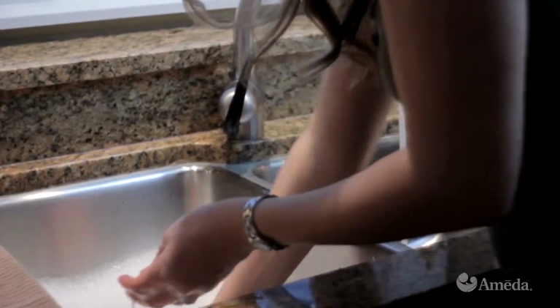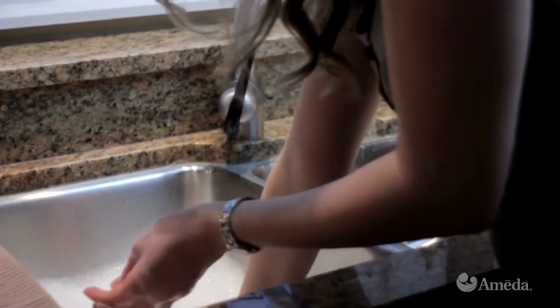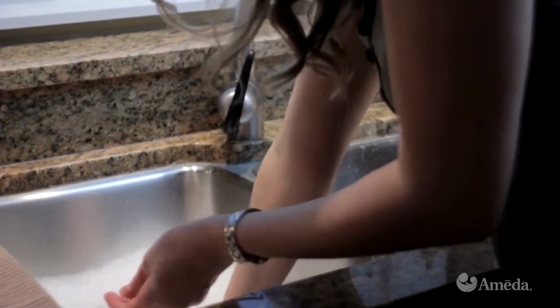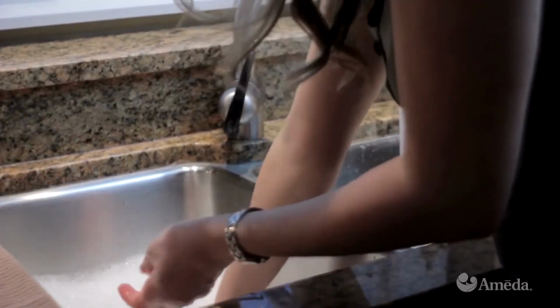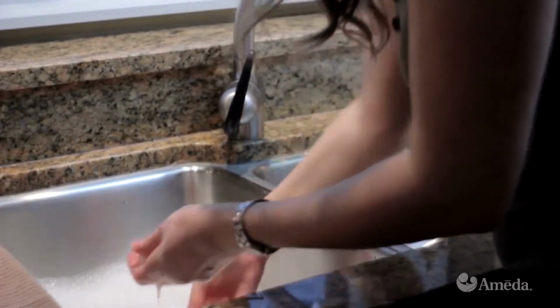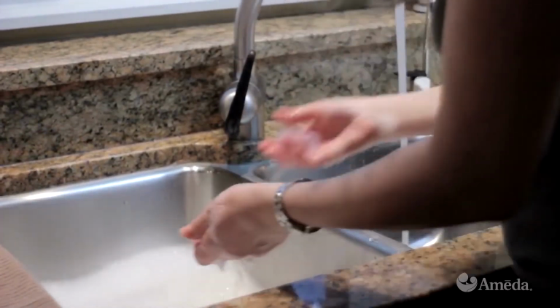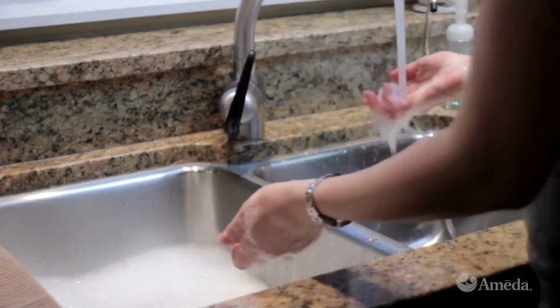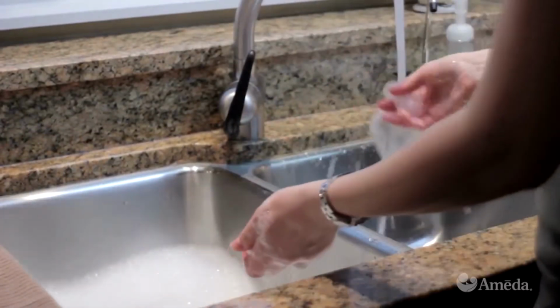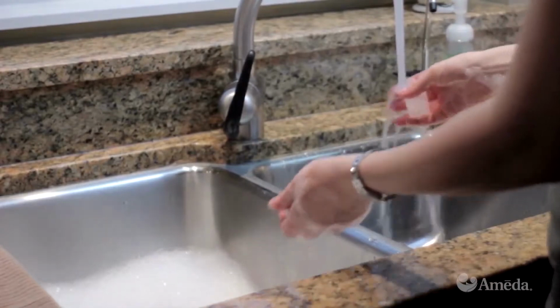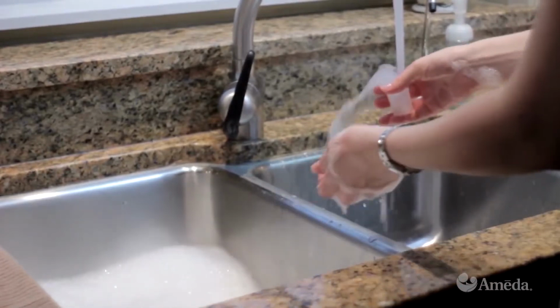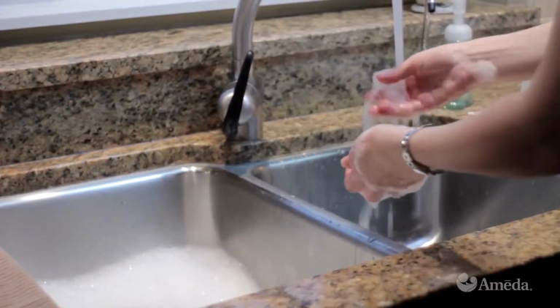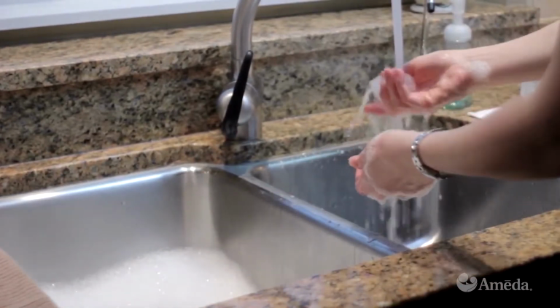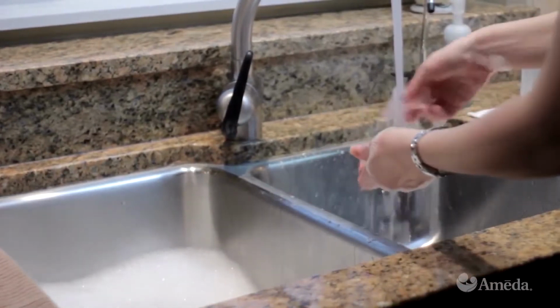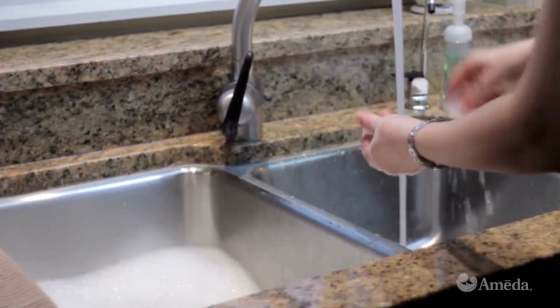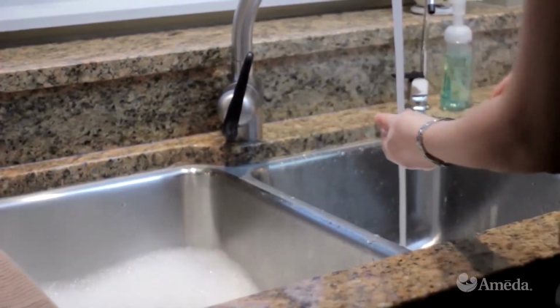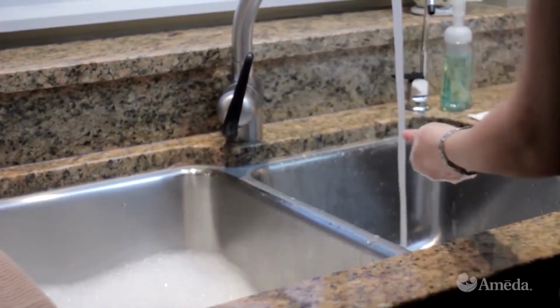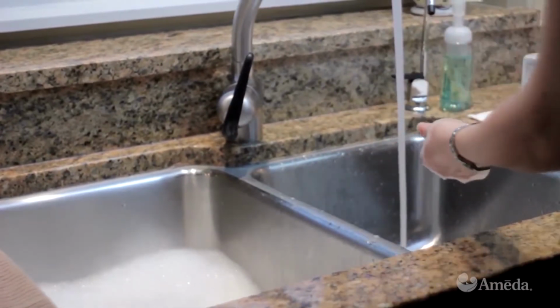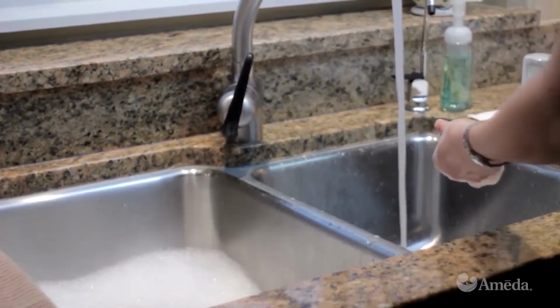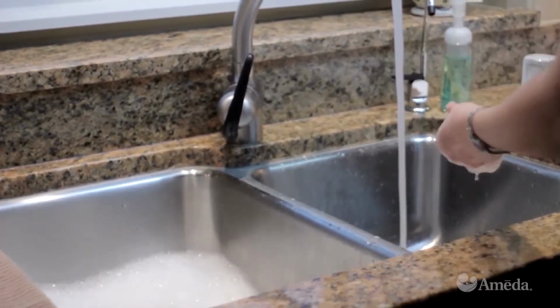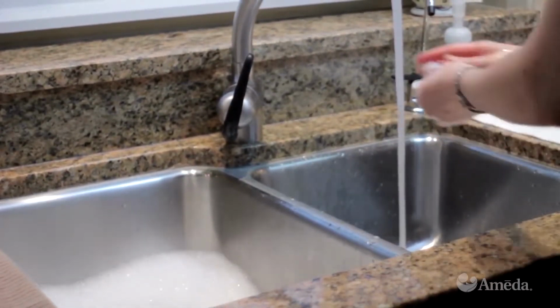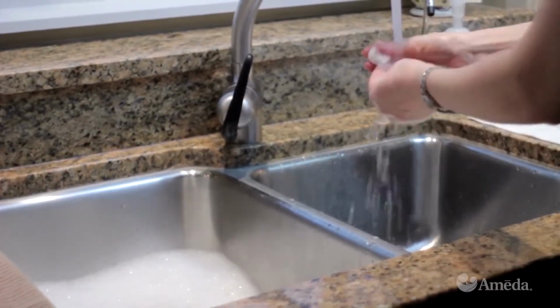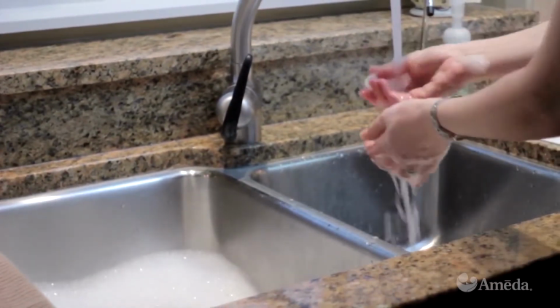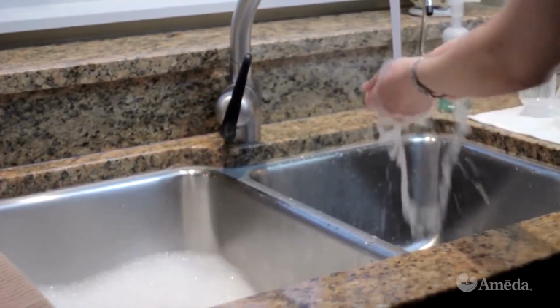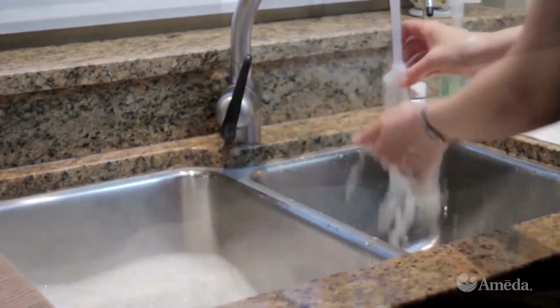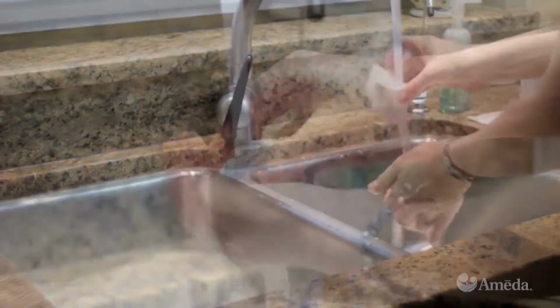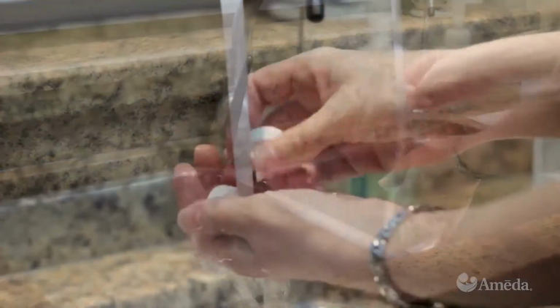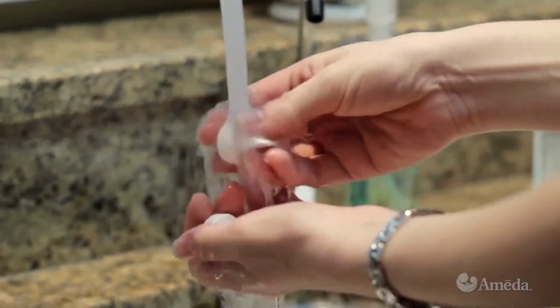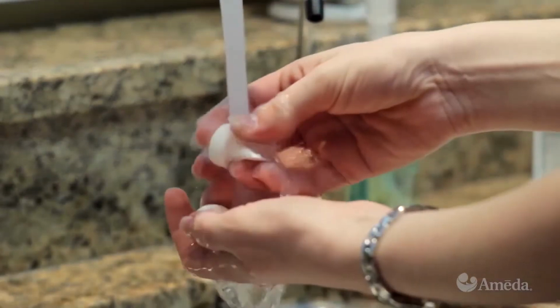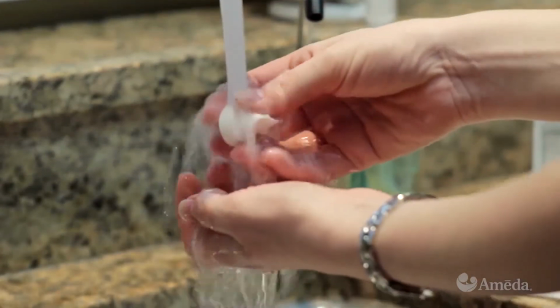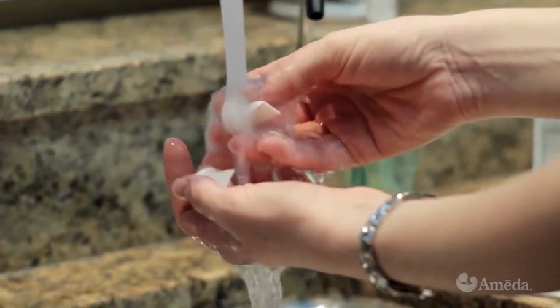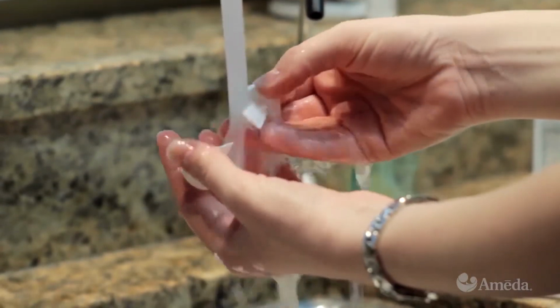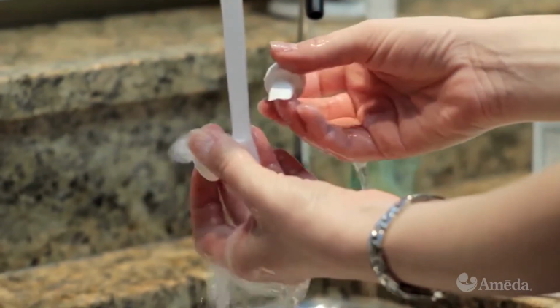The silicone diaphragms and valves should be washed only by hand in warm, soapy water and rinsed well.